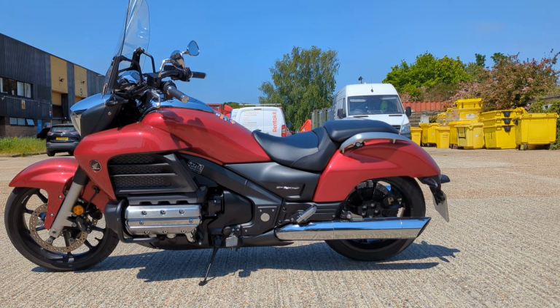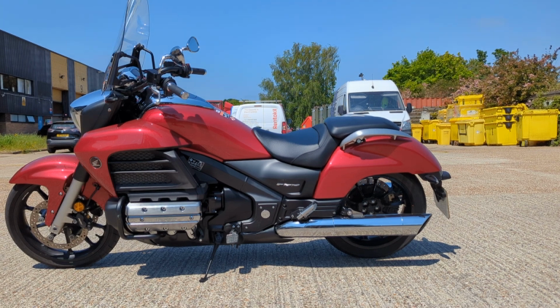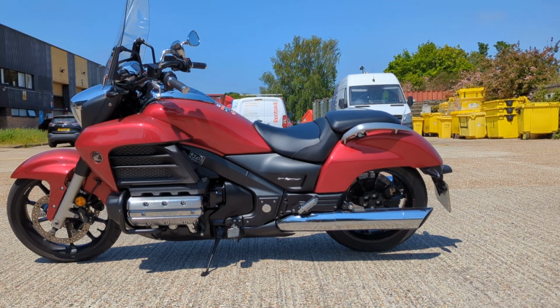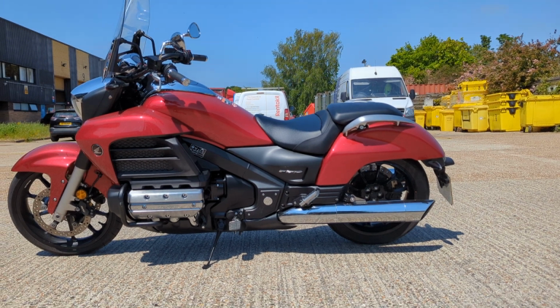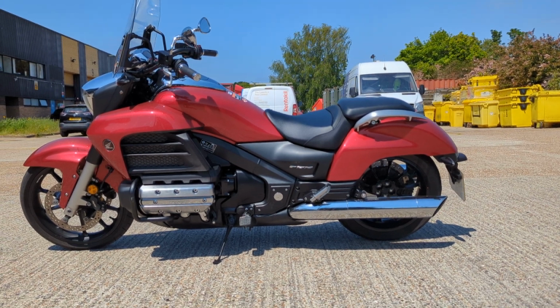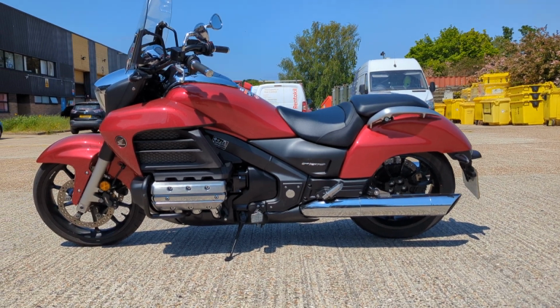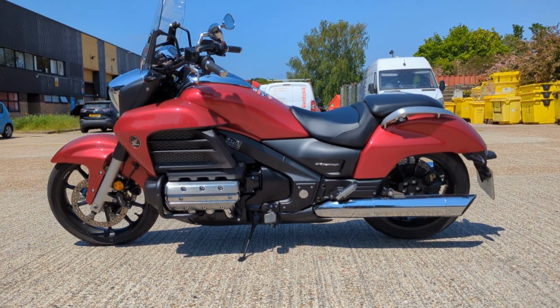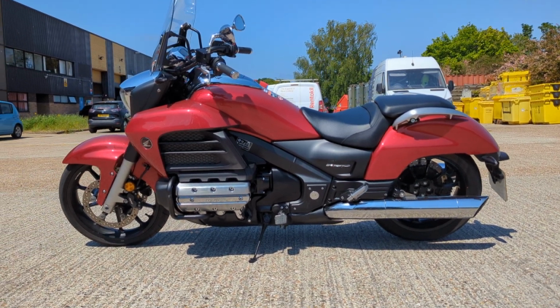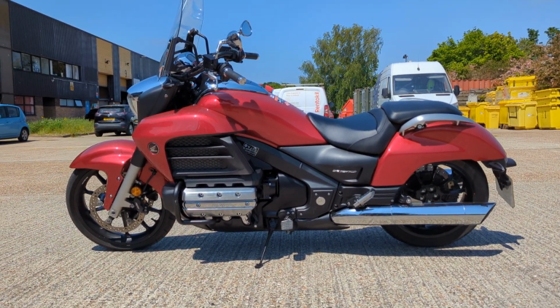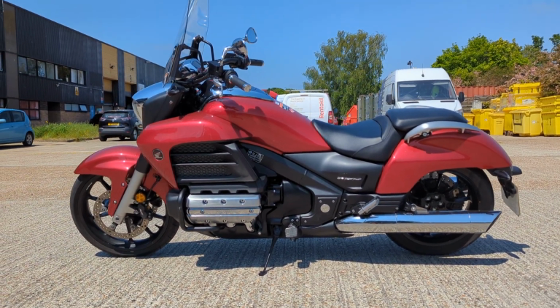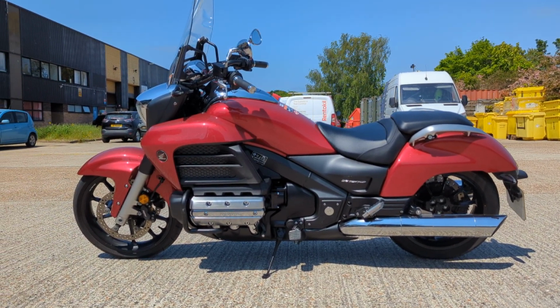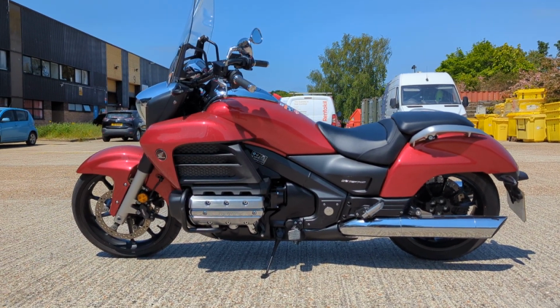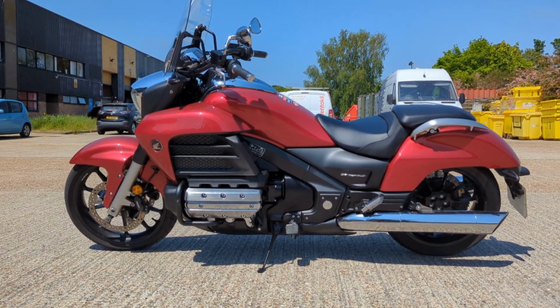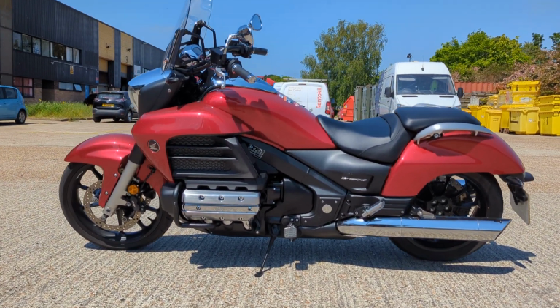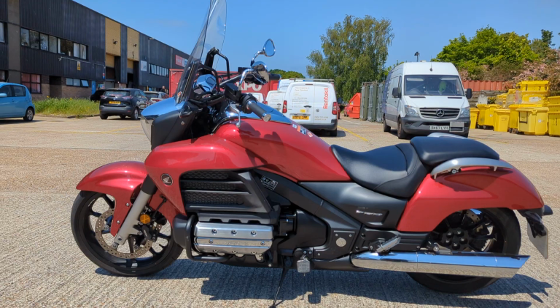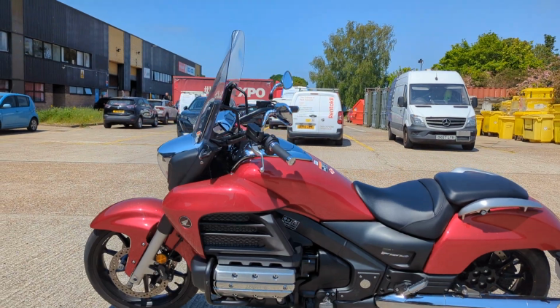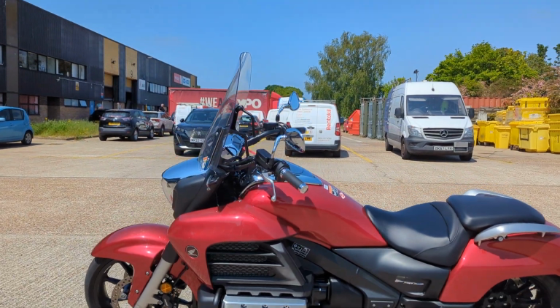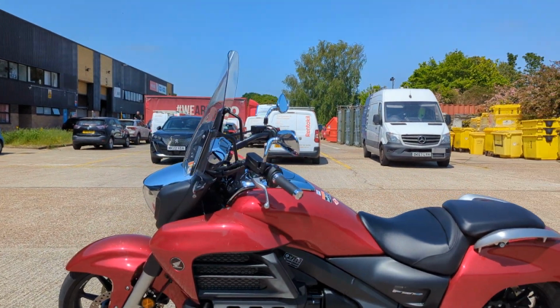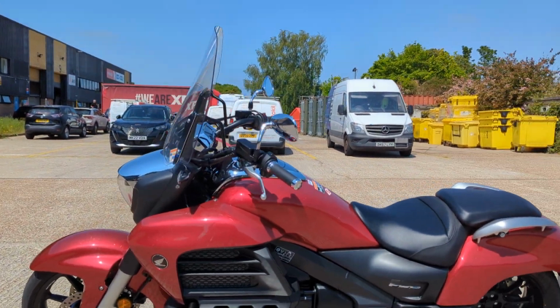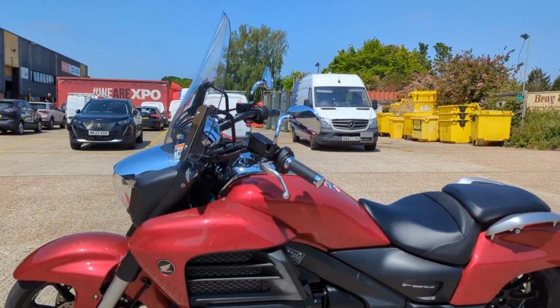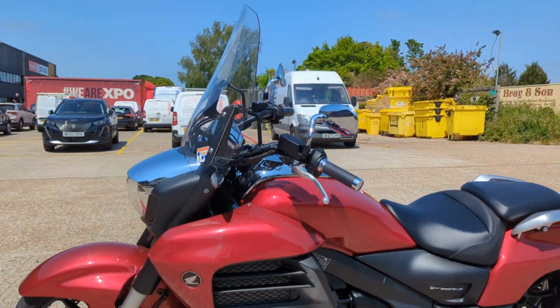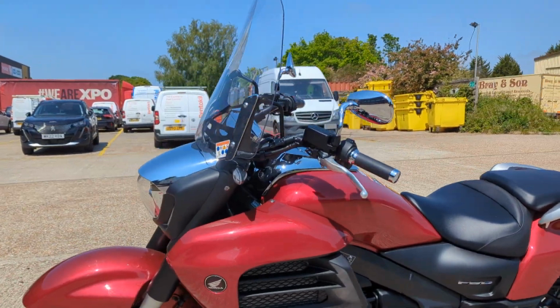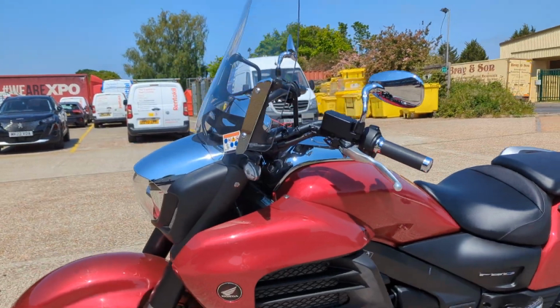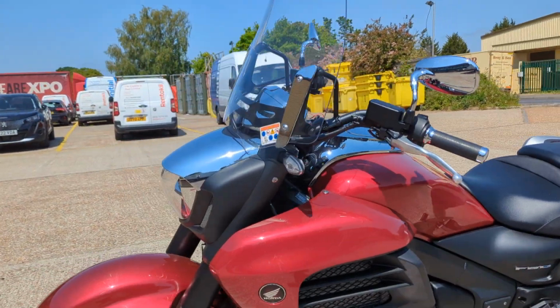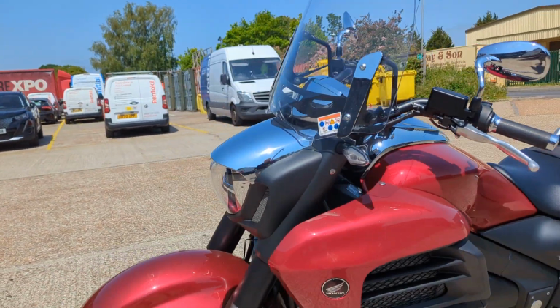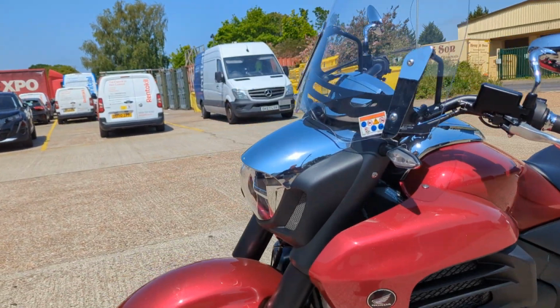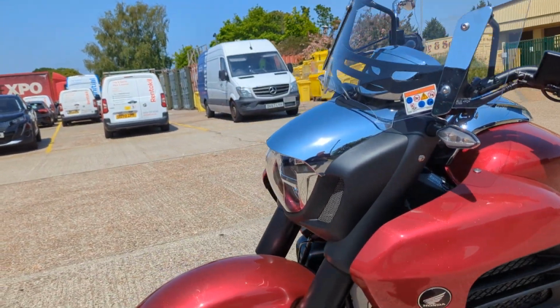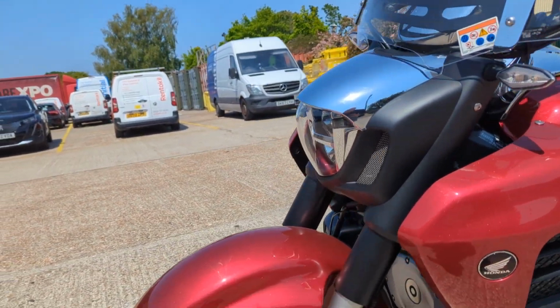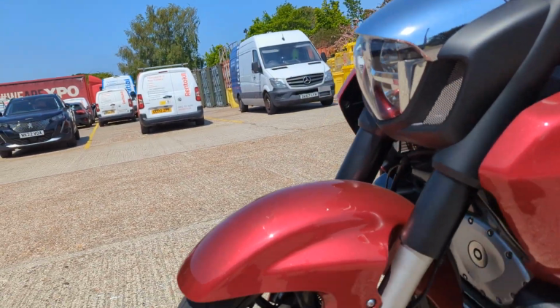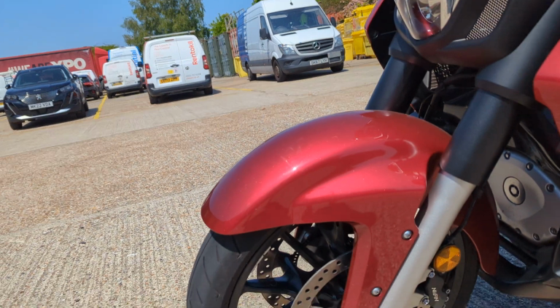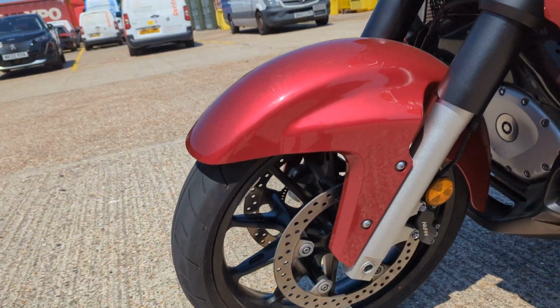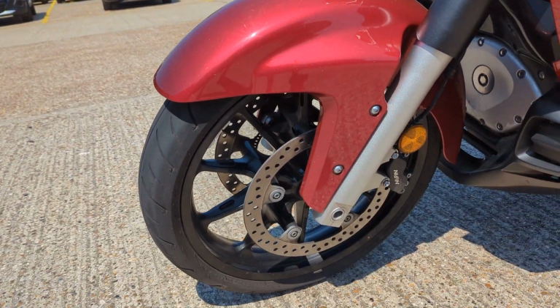Alright, it's a Honda Bagger just coming in. So that's a GL1800 Goldwing engine — a Goldwing without its clothes on, really.